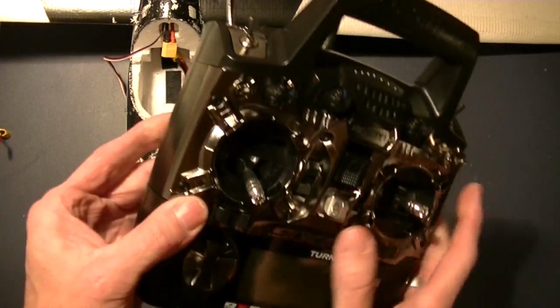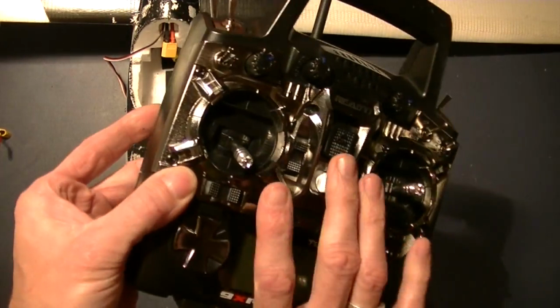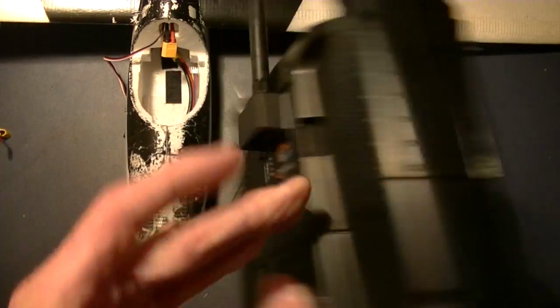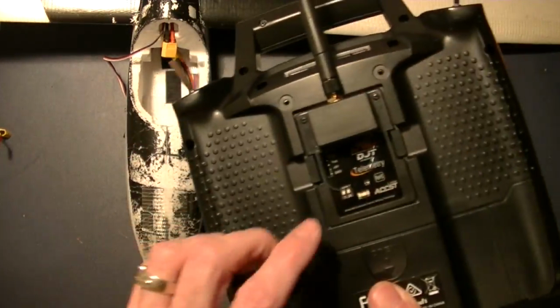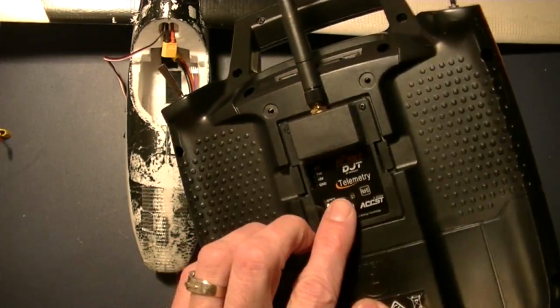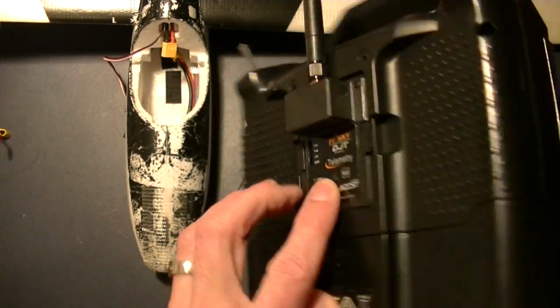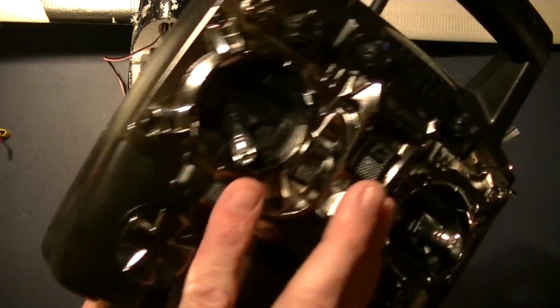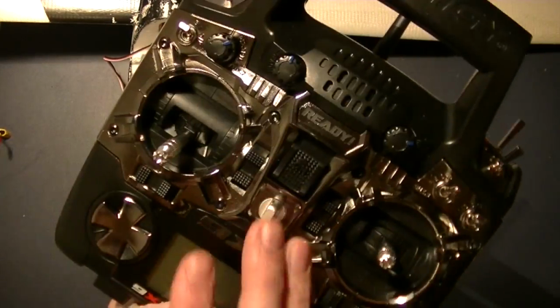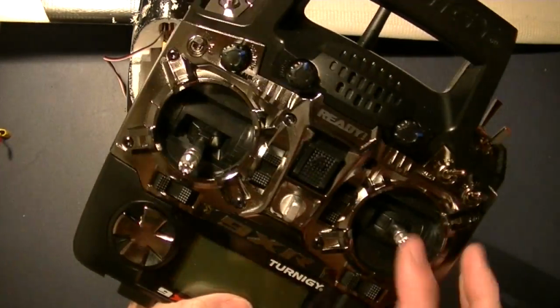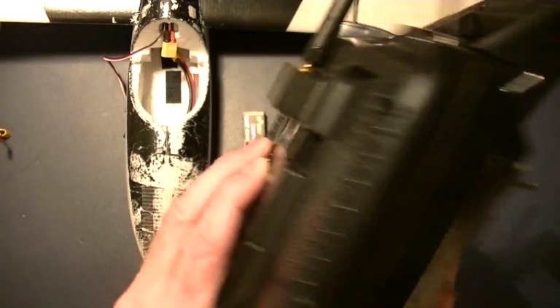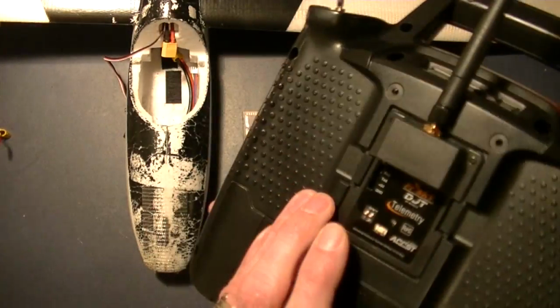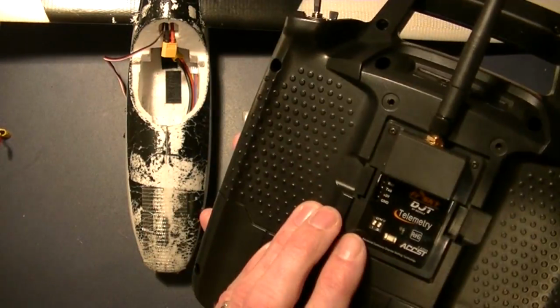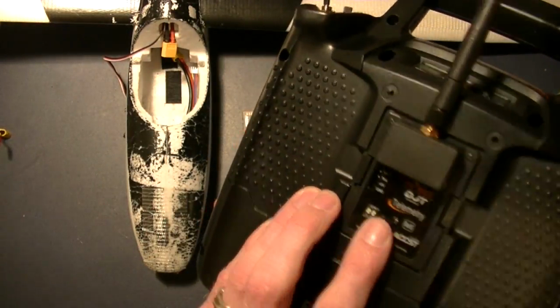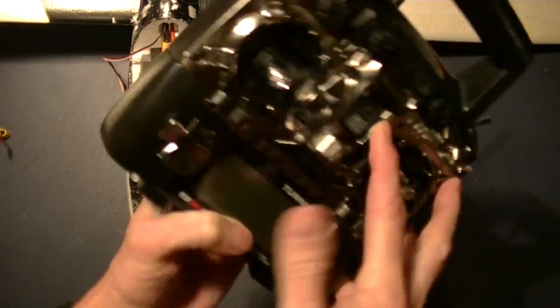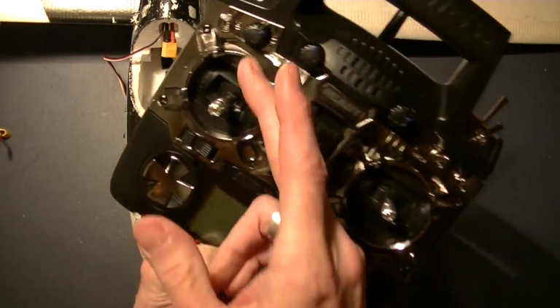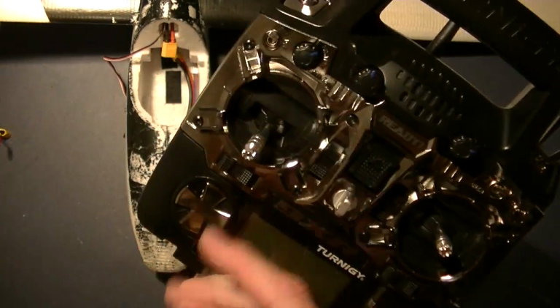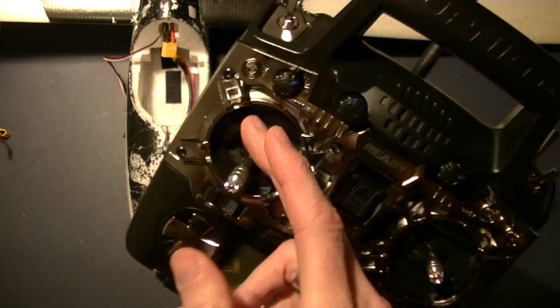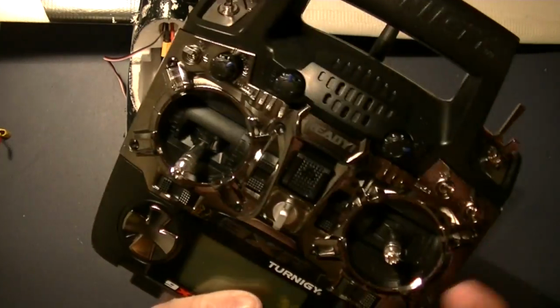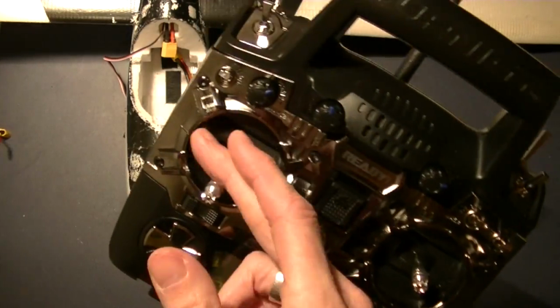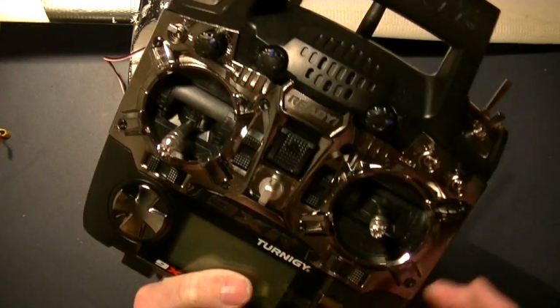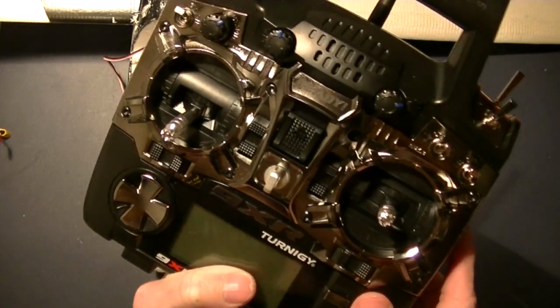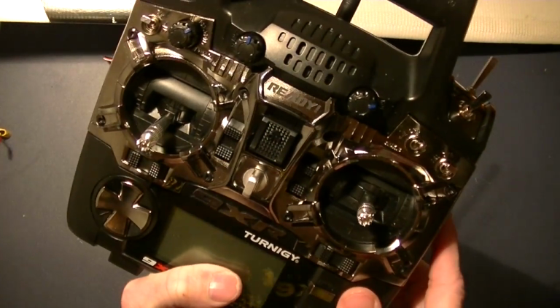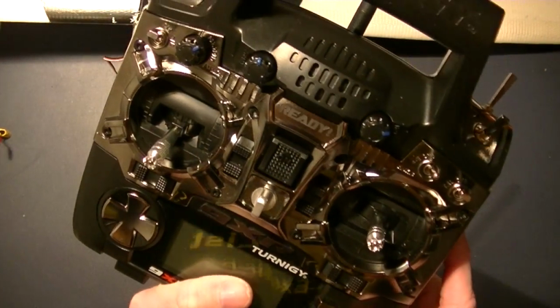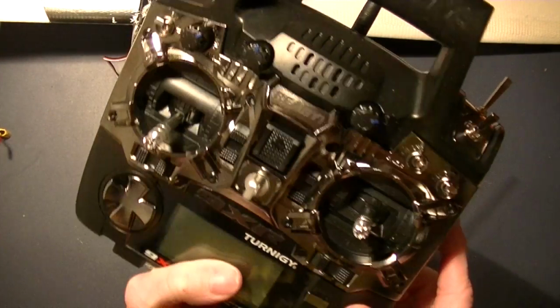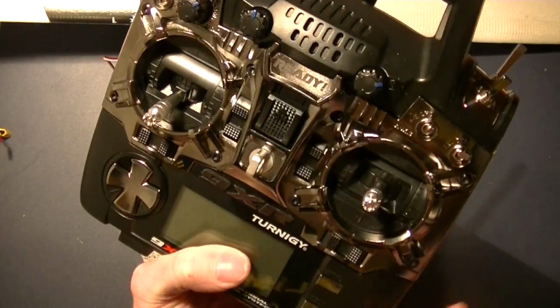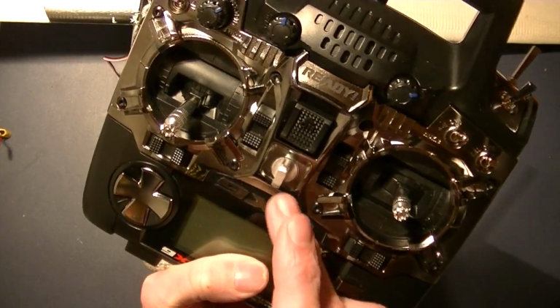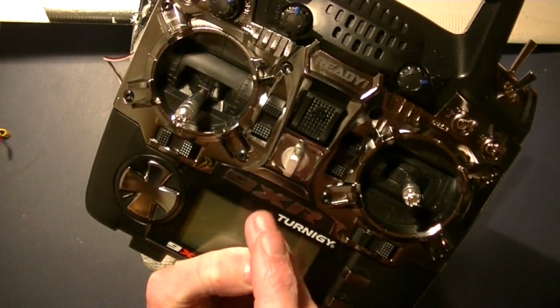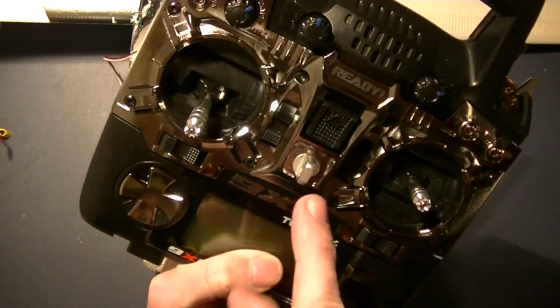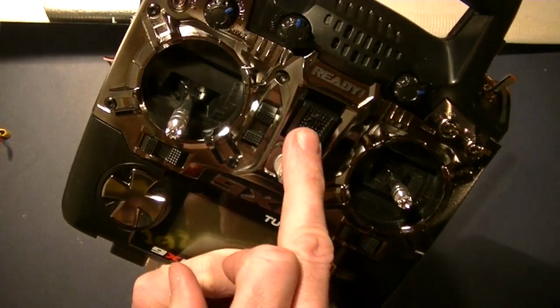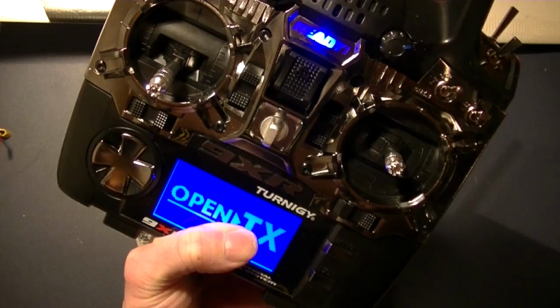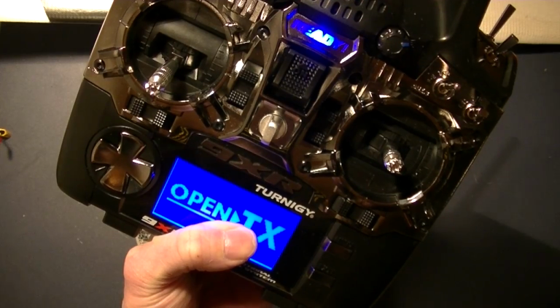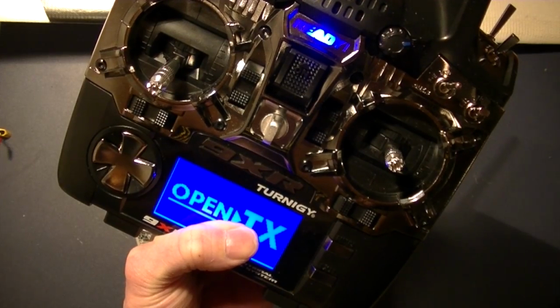With that said, just like before, I want to hold down the button on the back. Make sure my throttle stick is down — that's always a good thing to do for fail safes. And then power on the transmitter.